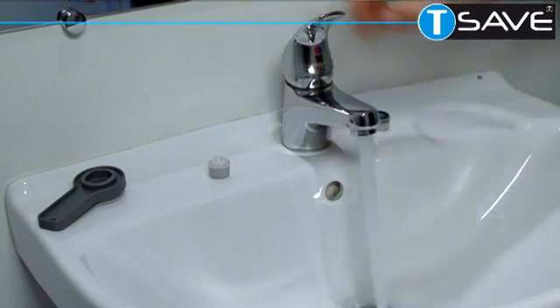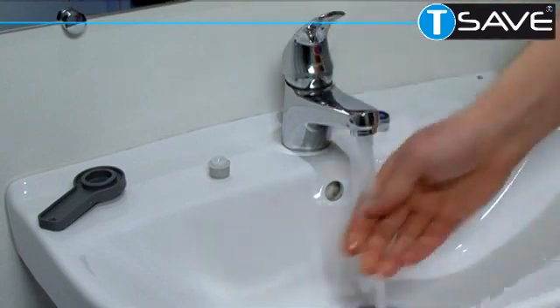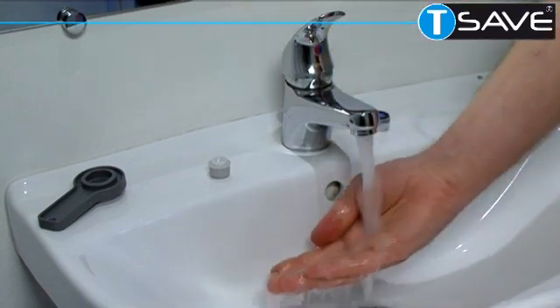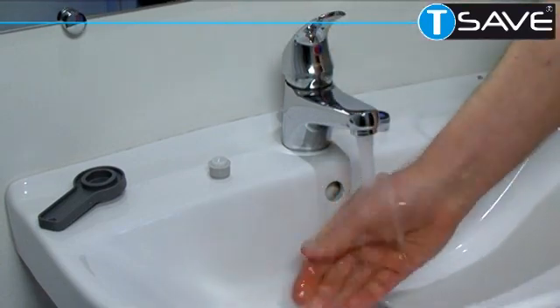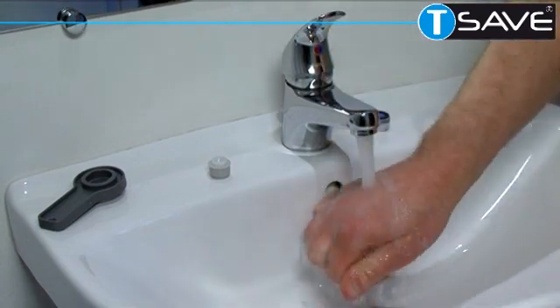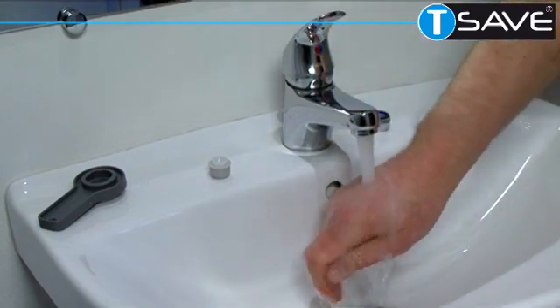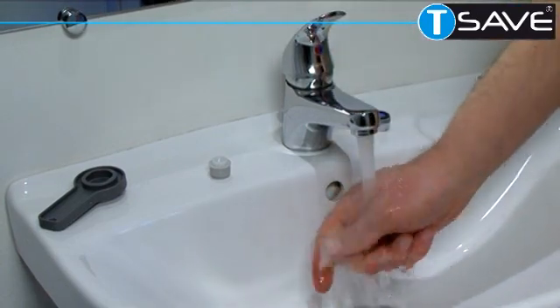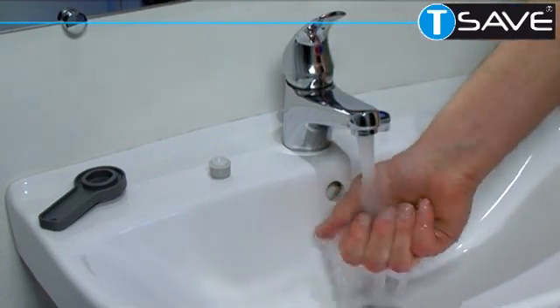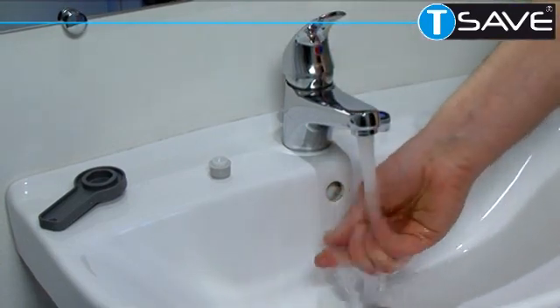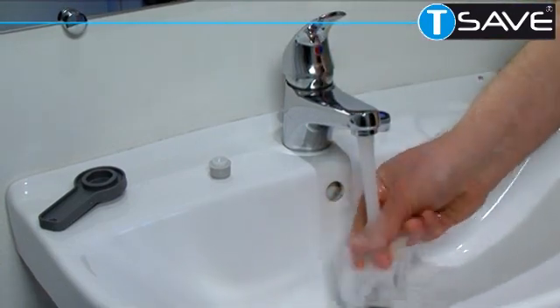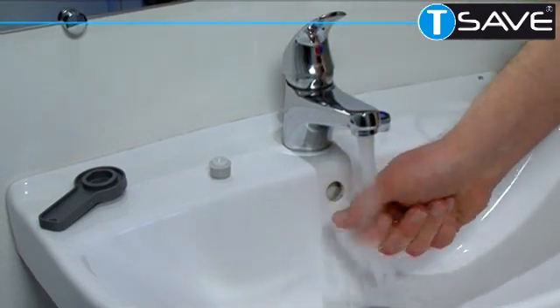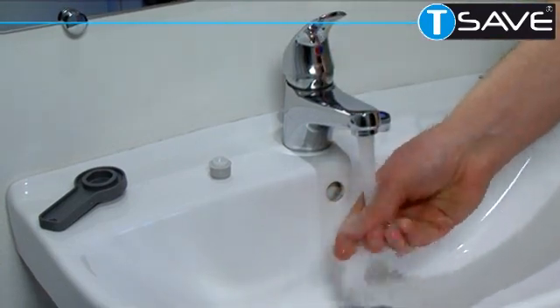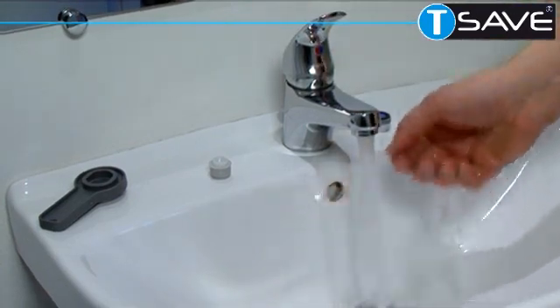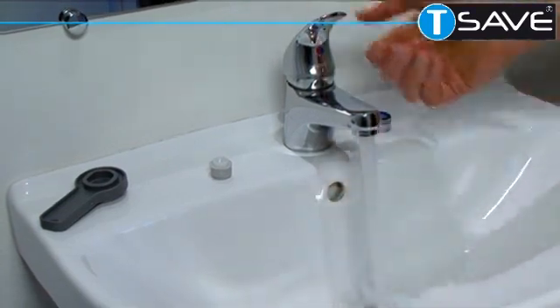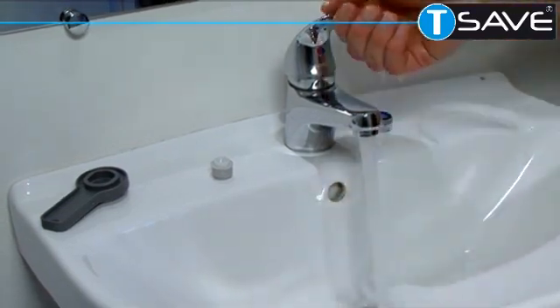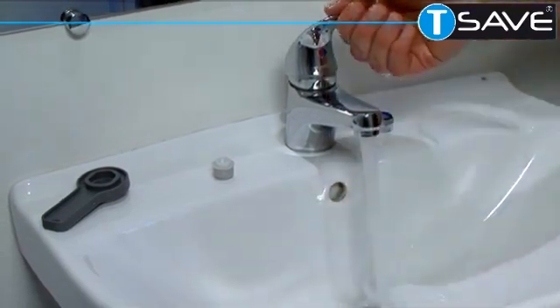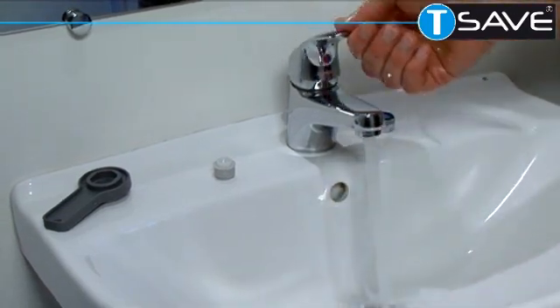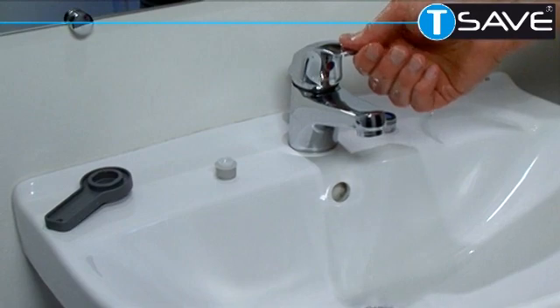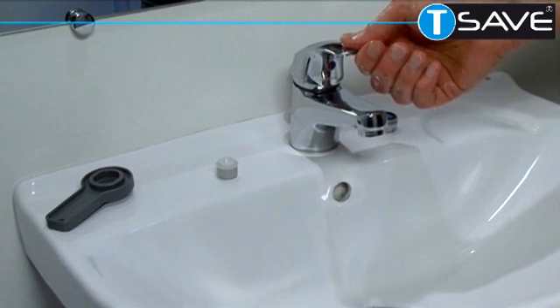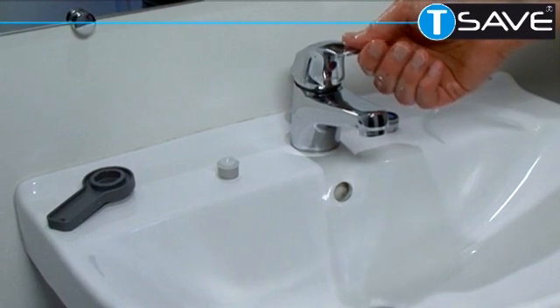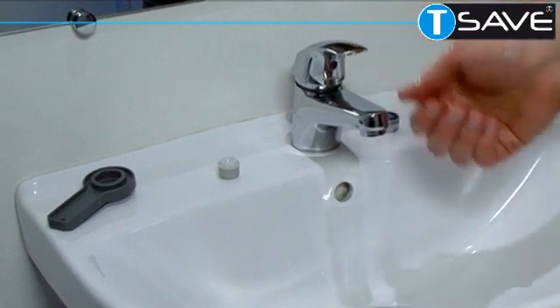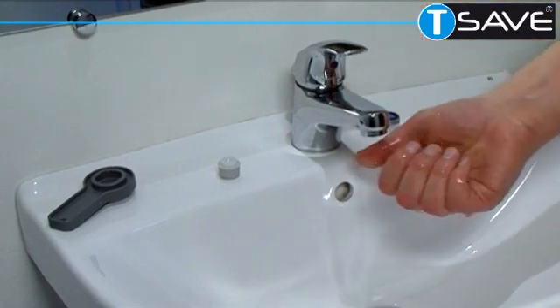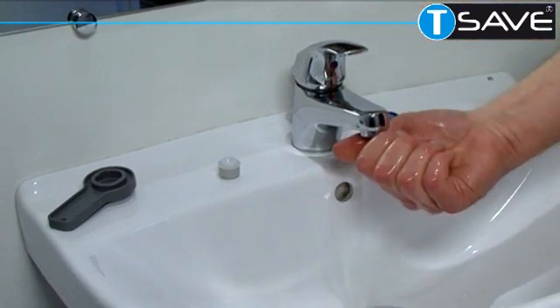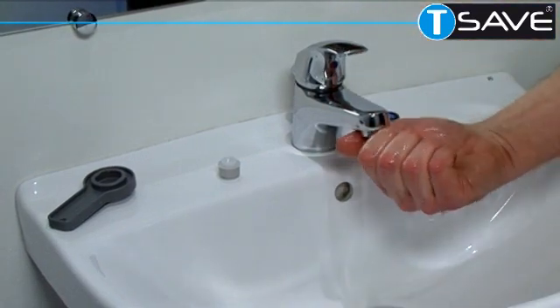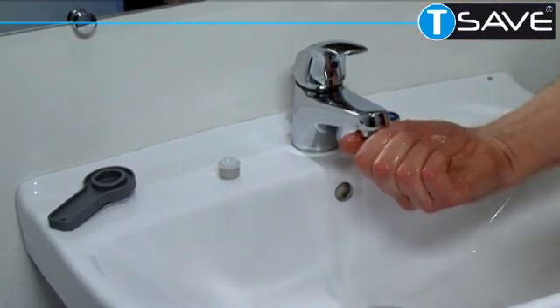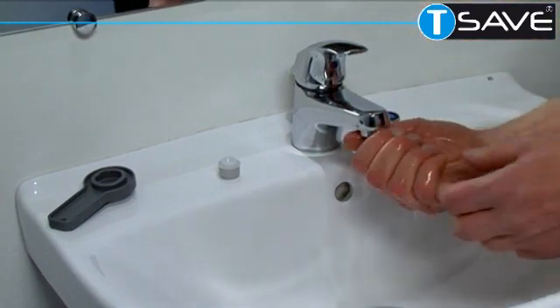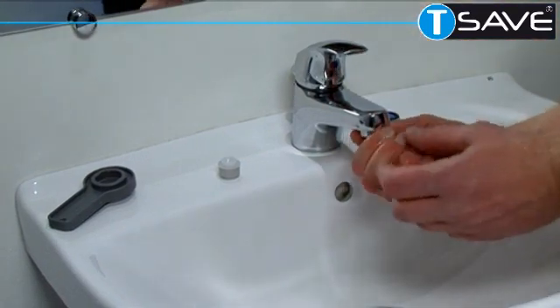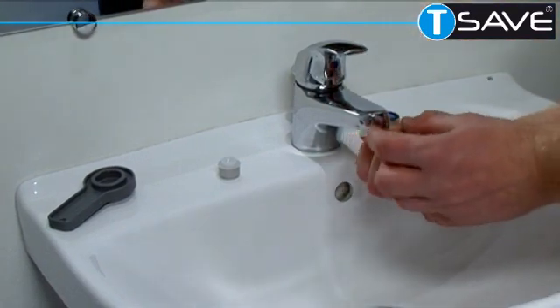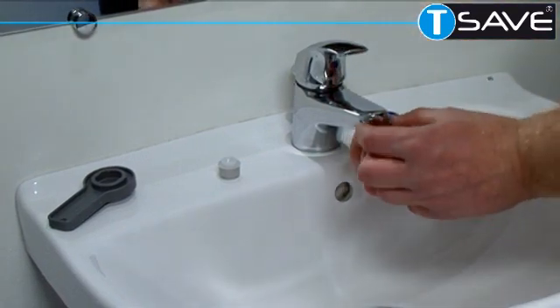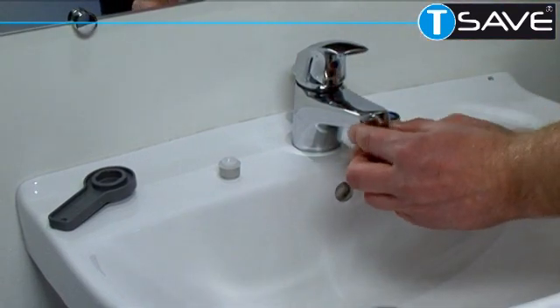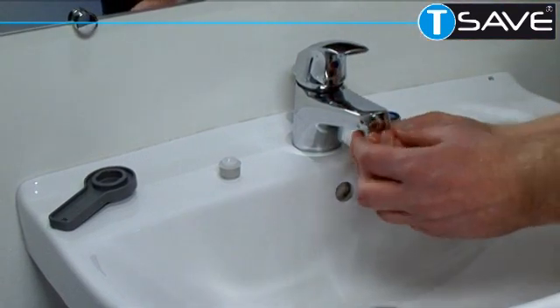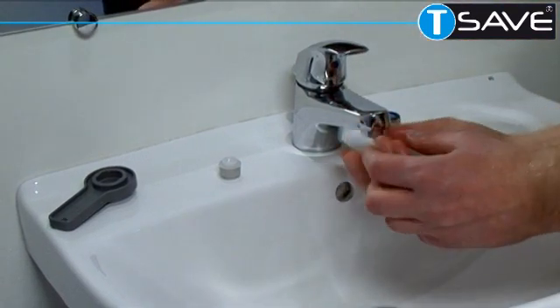Finger tight, and as you can see from the flow, a very nice flow of water — more than enough water for hand washing.